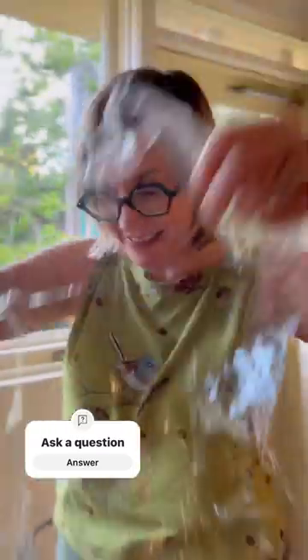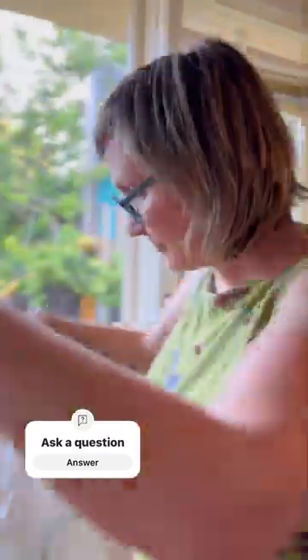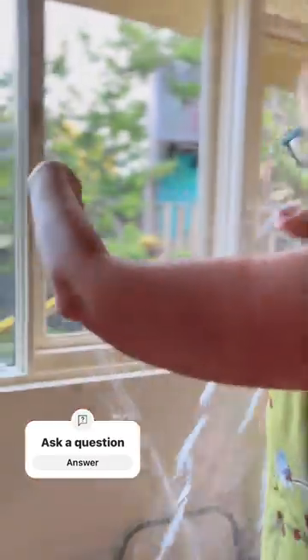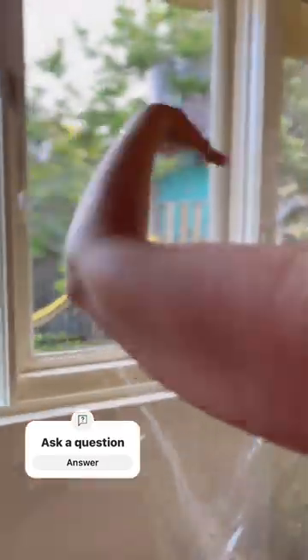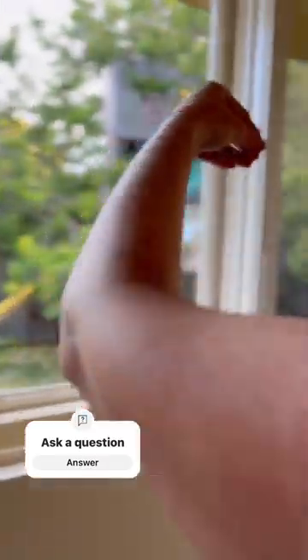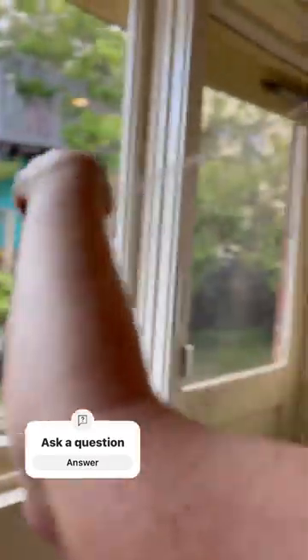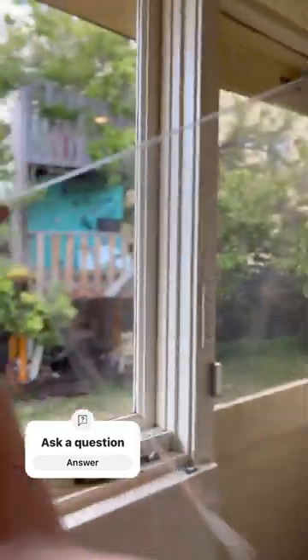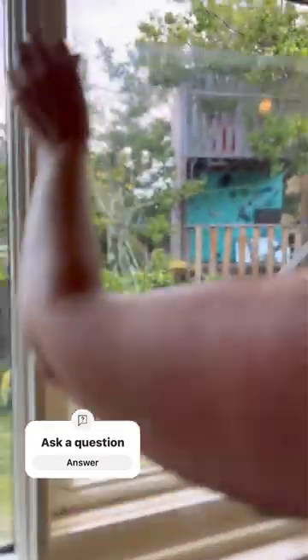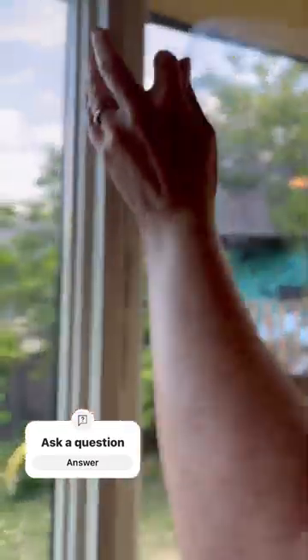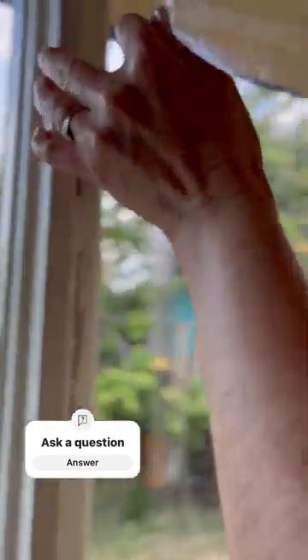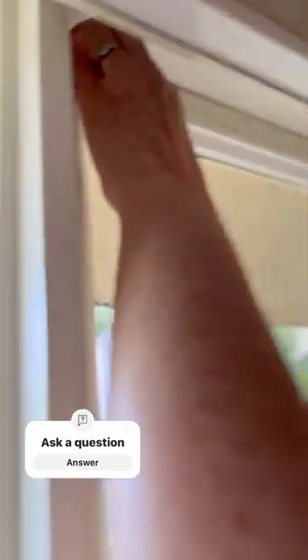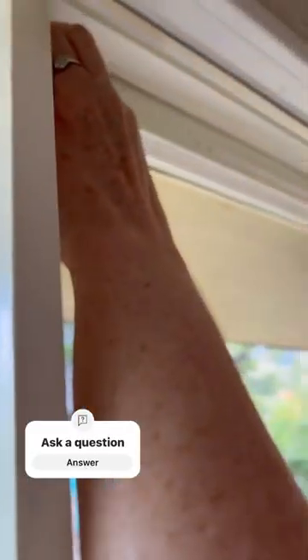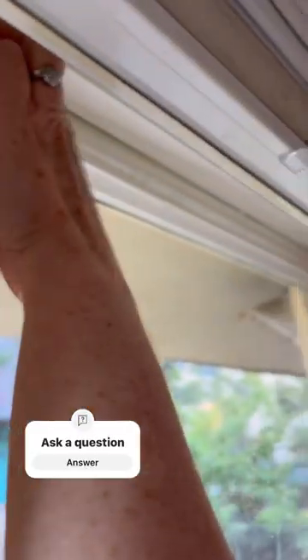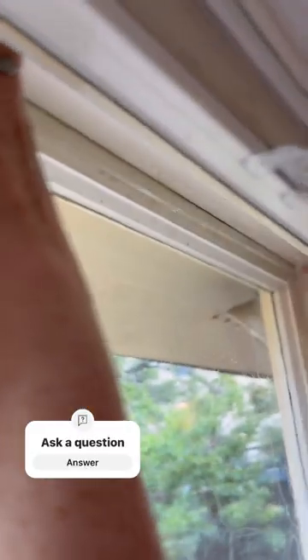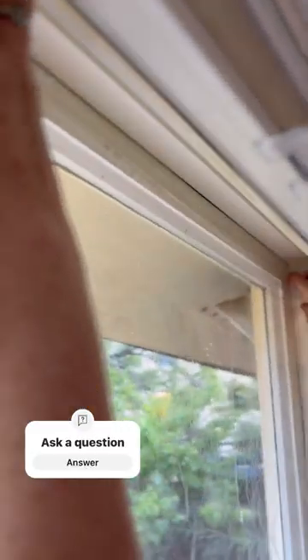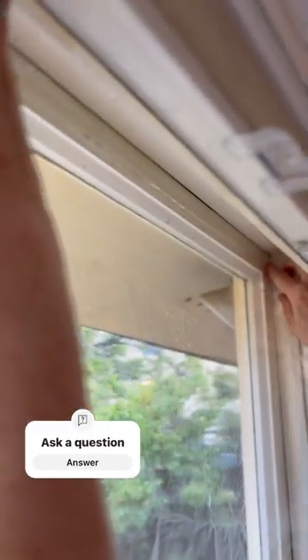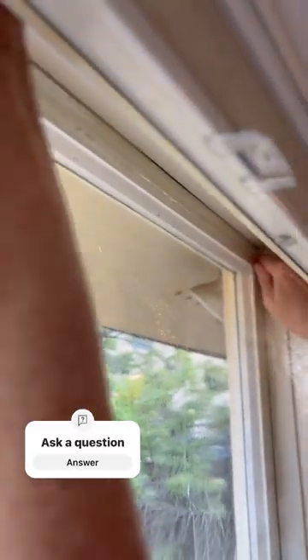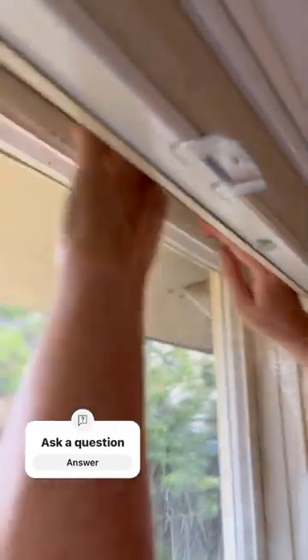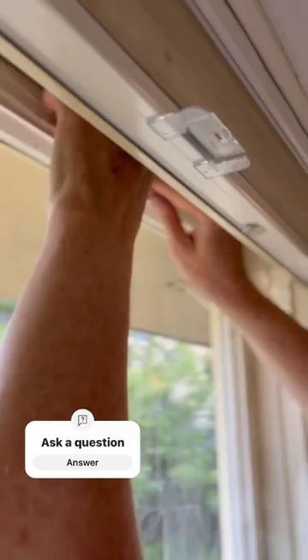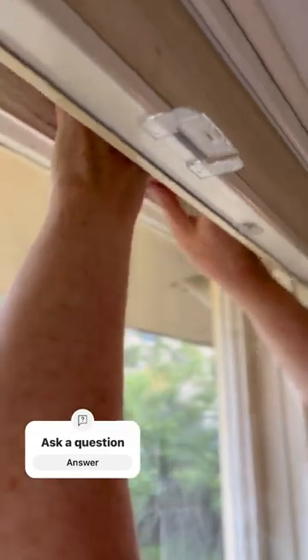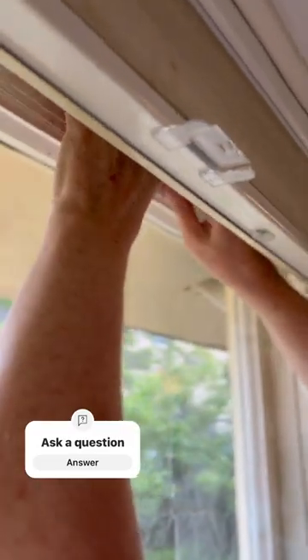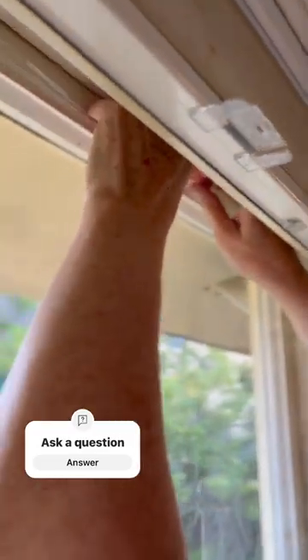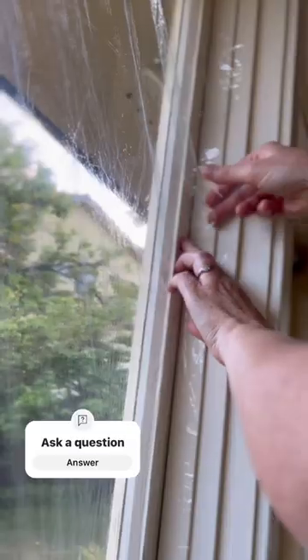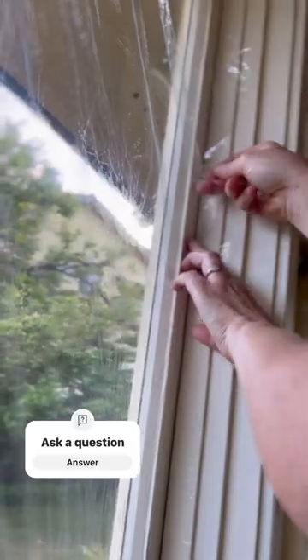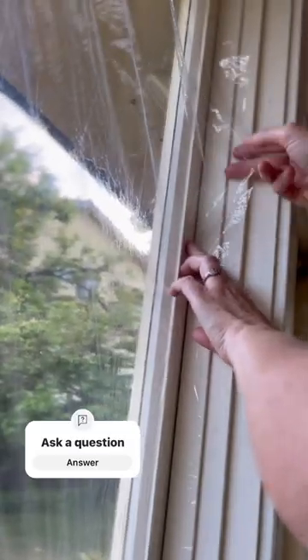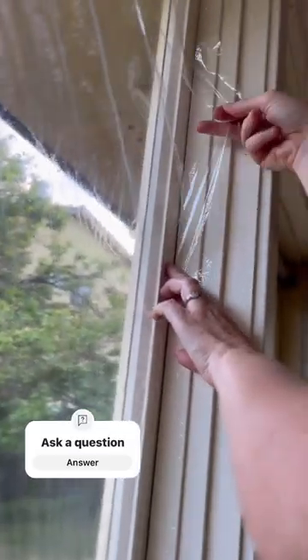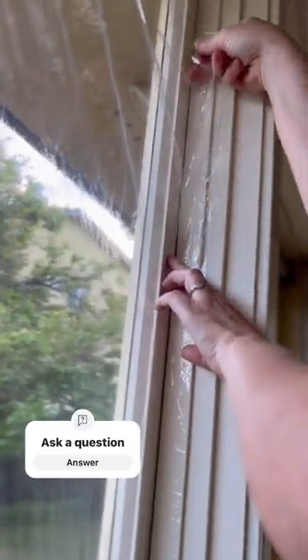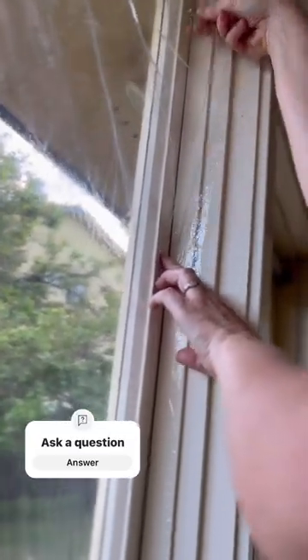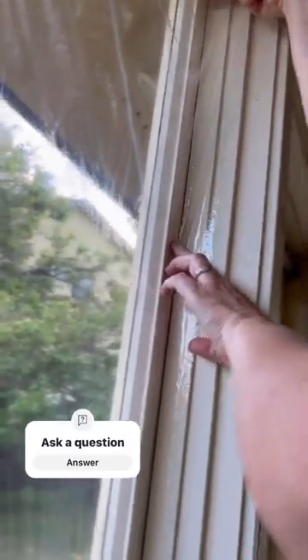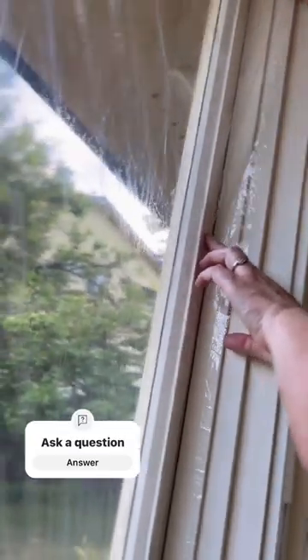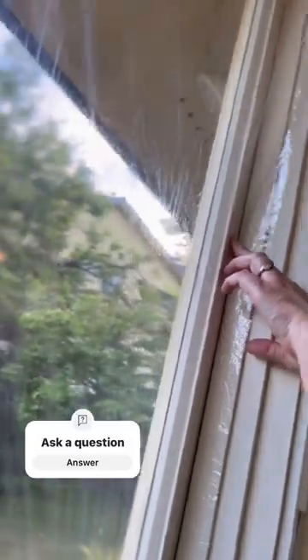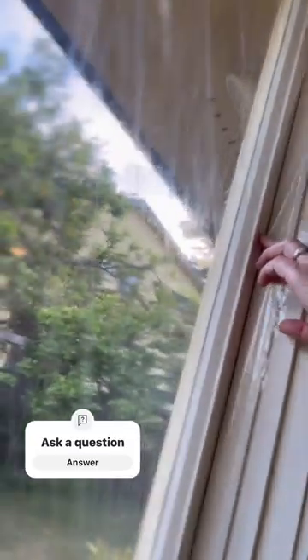Get your window insulation film and very lightly just stick it to the double-sided tape. Don't press it down too hard because you might need to readjust it to align it.